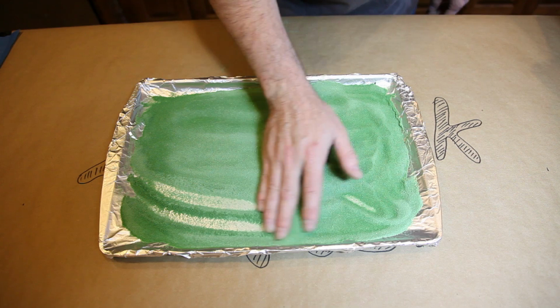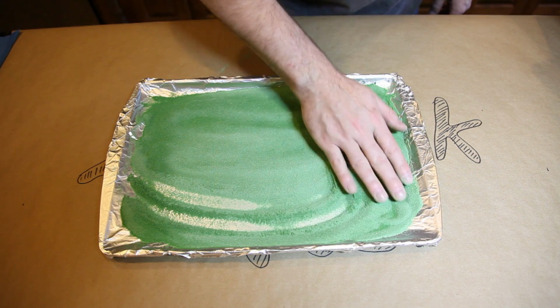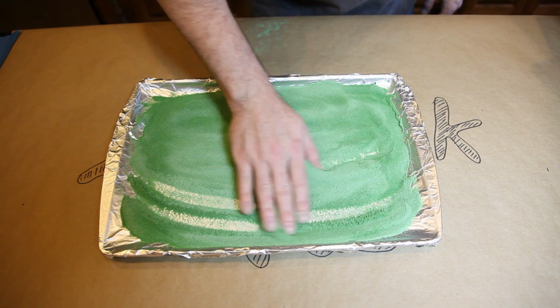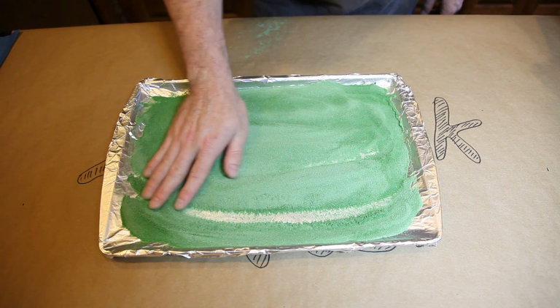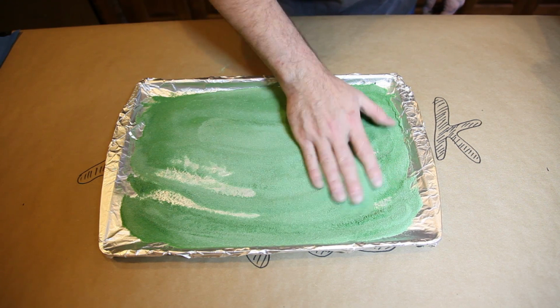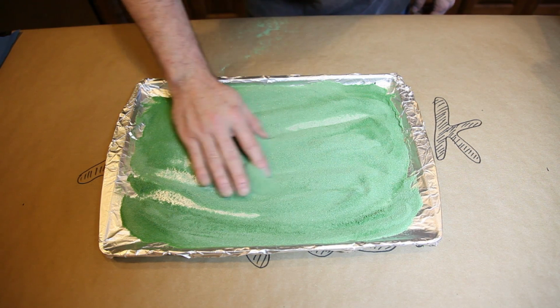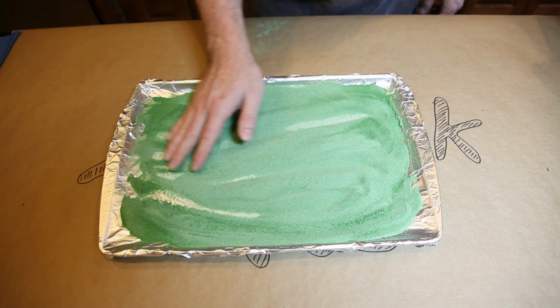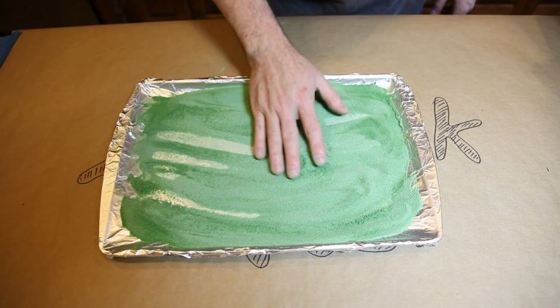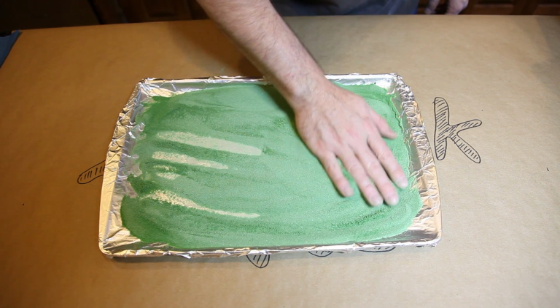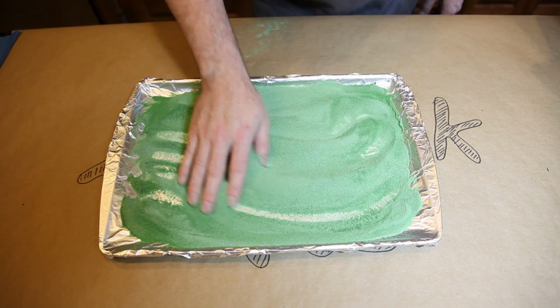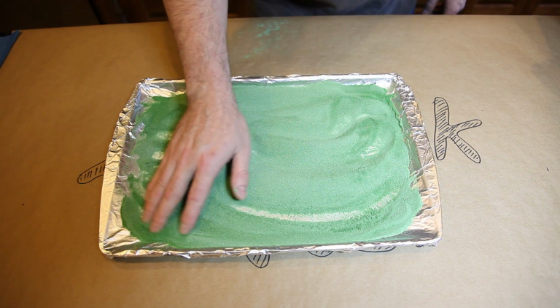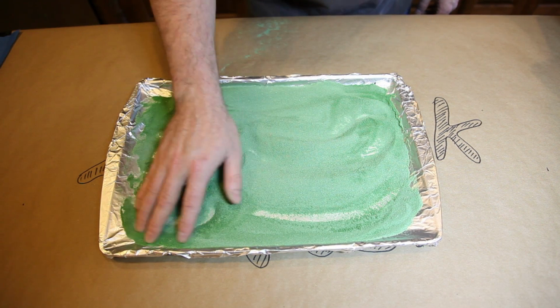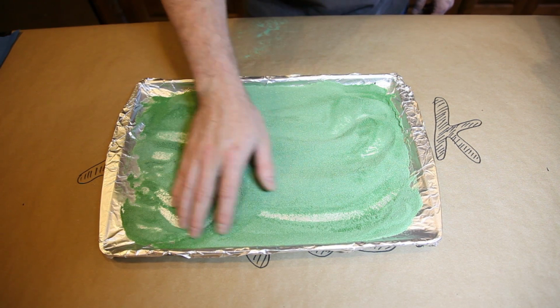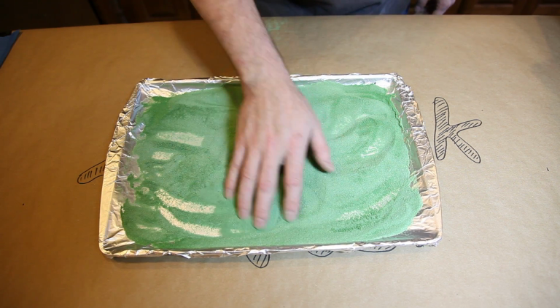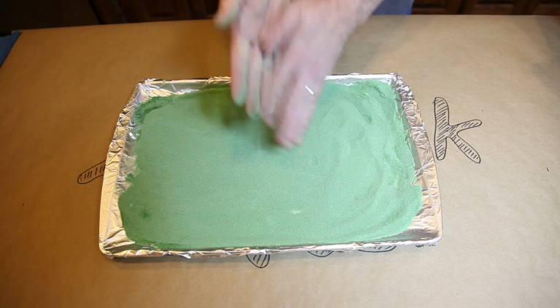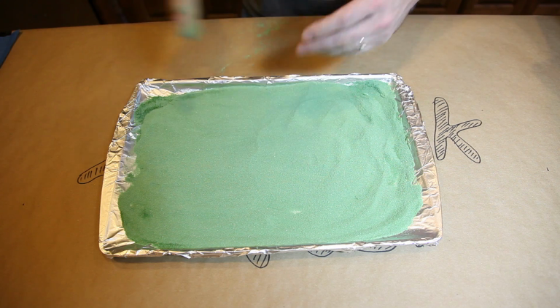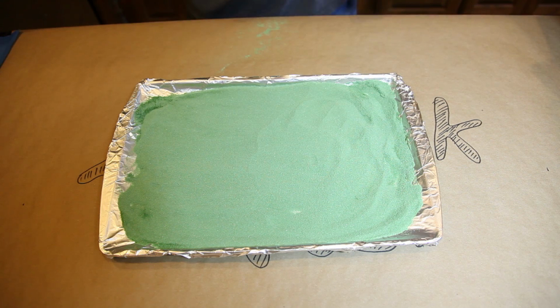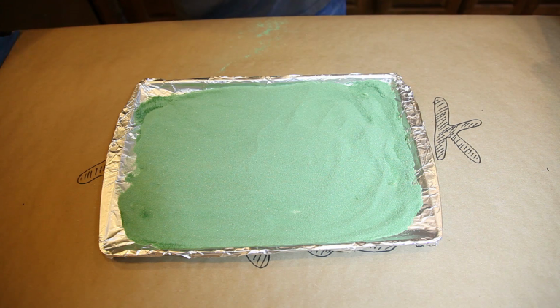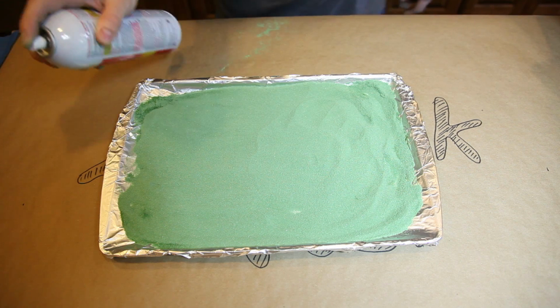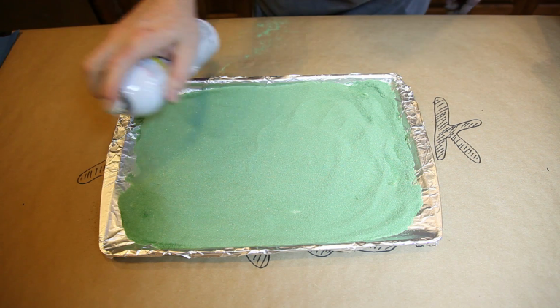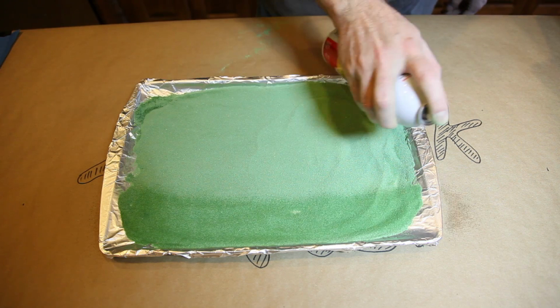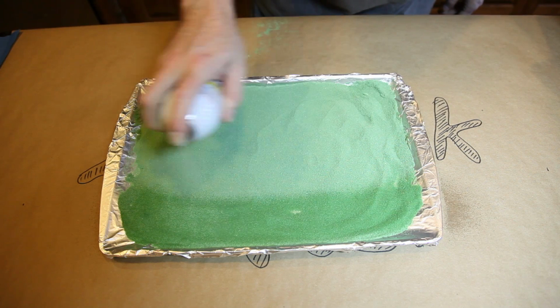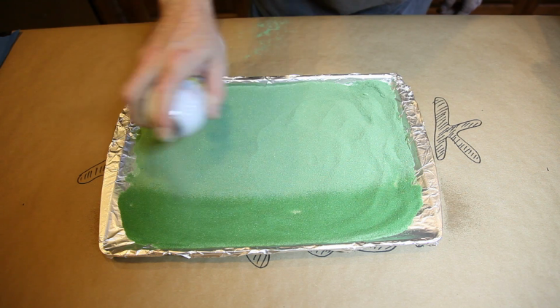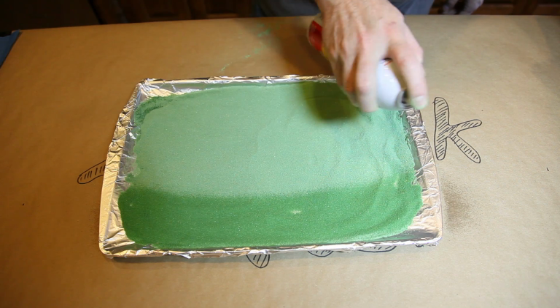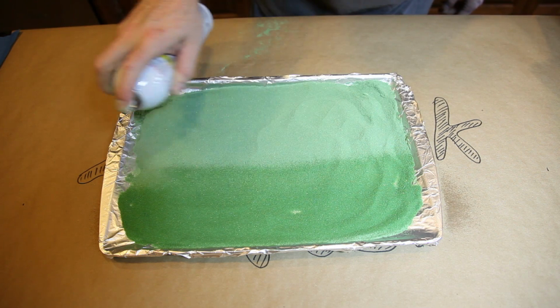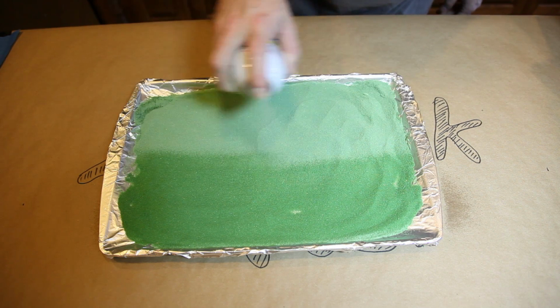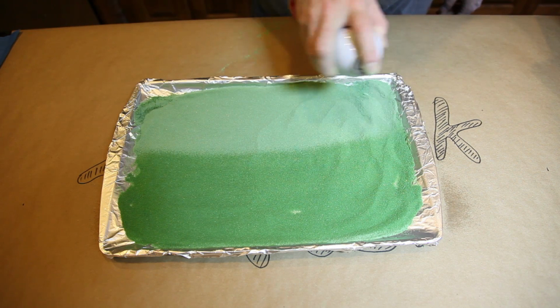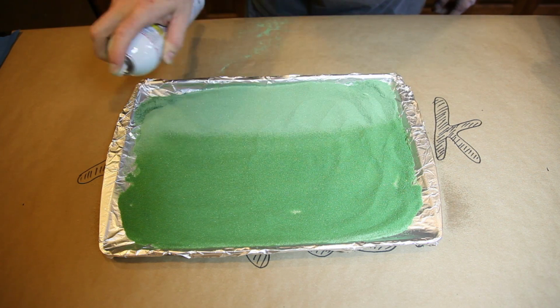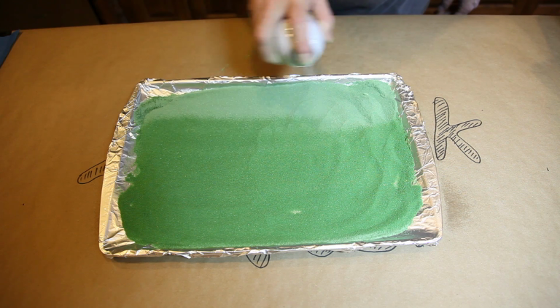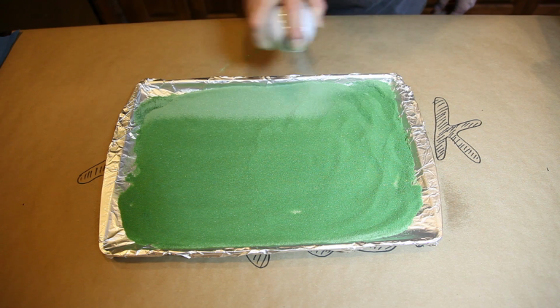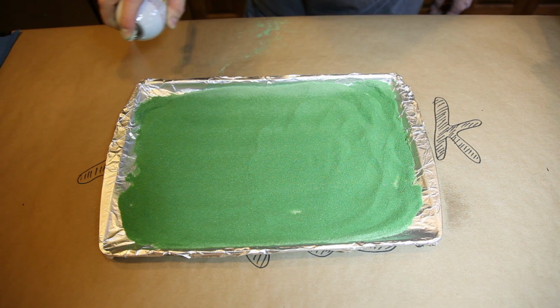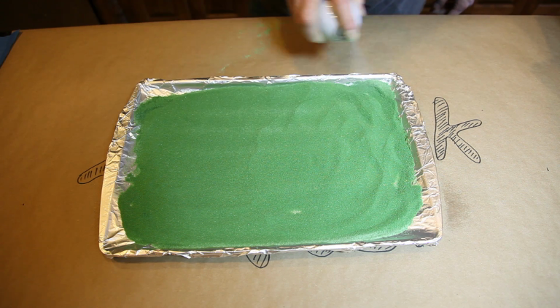Once it is dry, use your hand to spread it around and mix it up. We want a whole new layer of sand to coat. Once you've smoothed it out completely, it's time to apply another even coat of Scotch Guard. After it dries, you need to repeat this process five or six times.